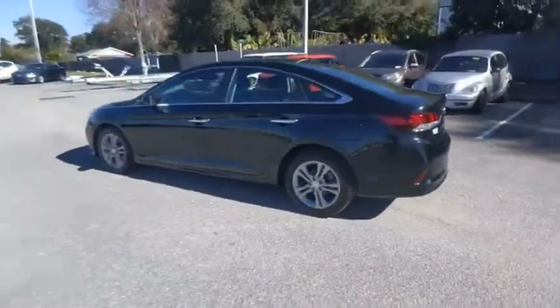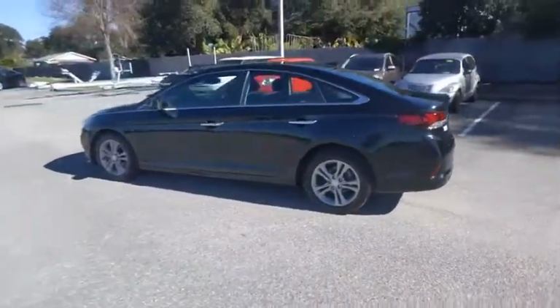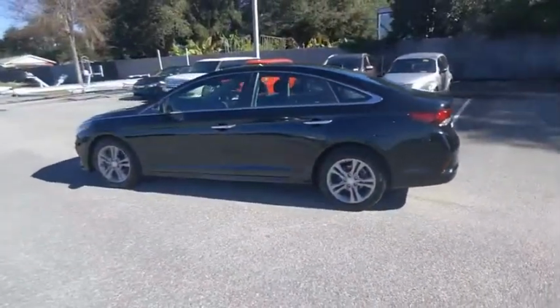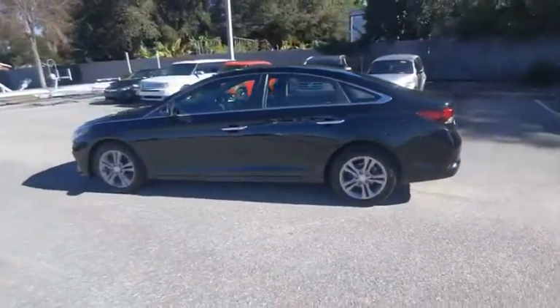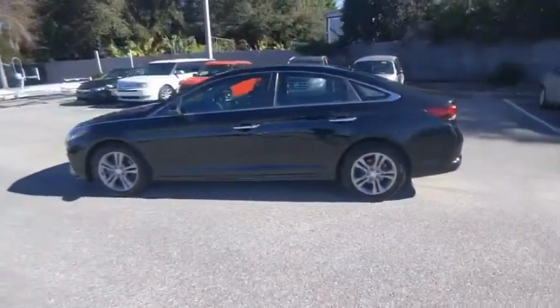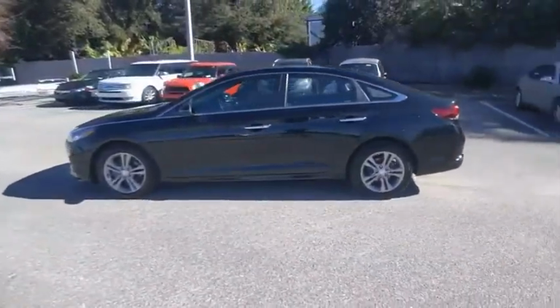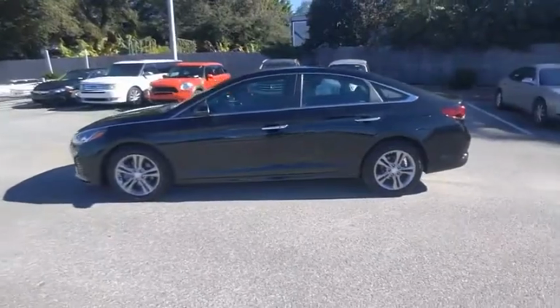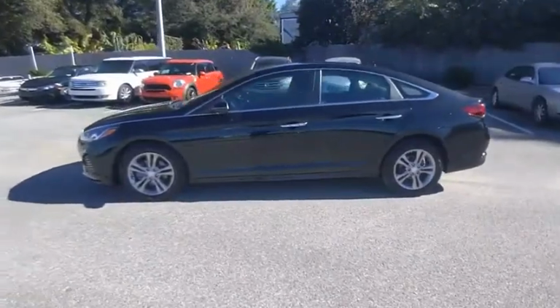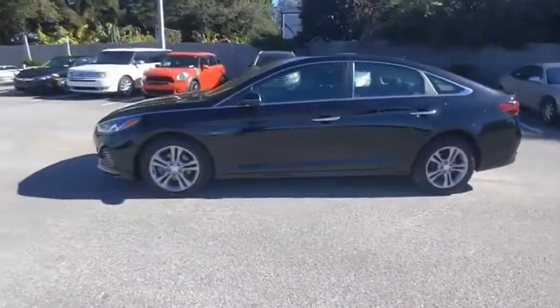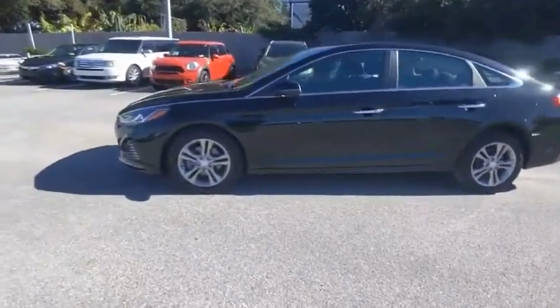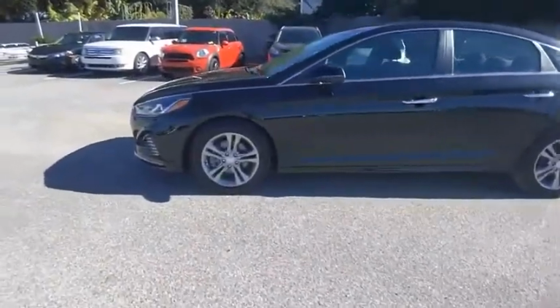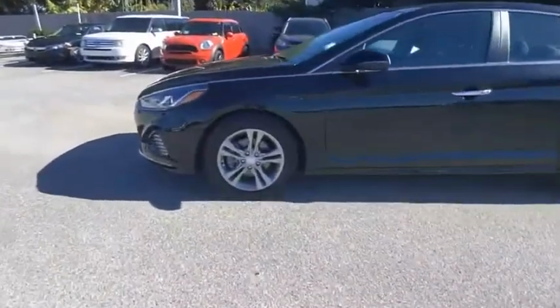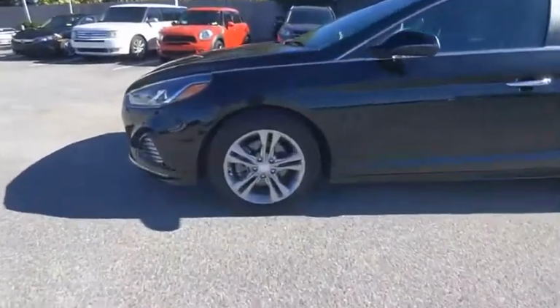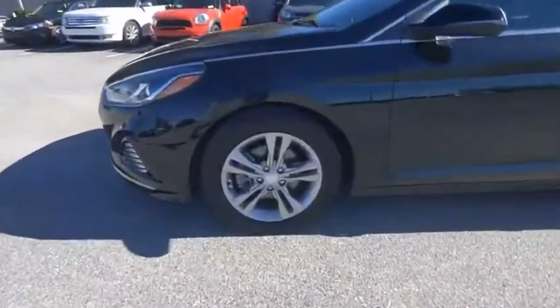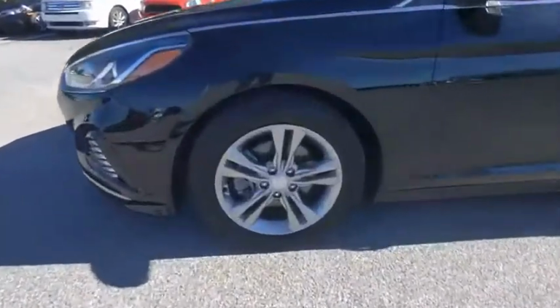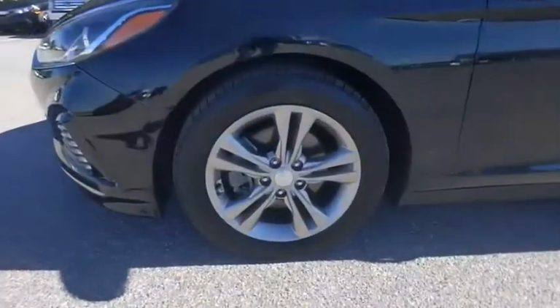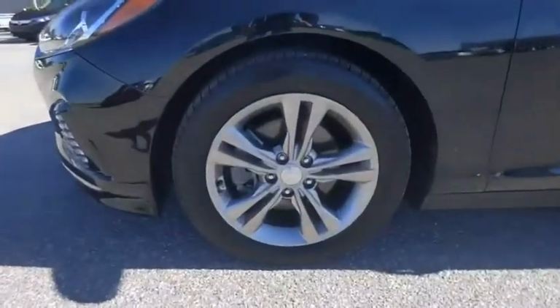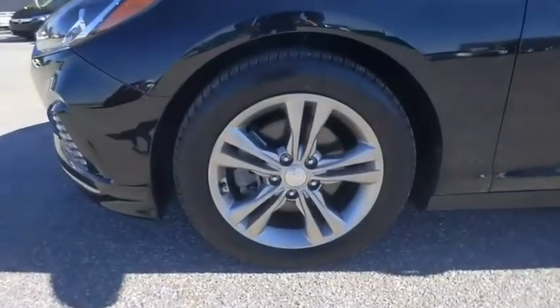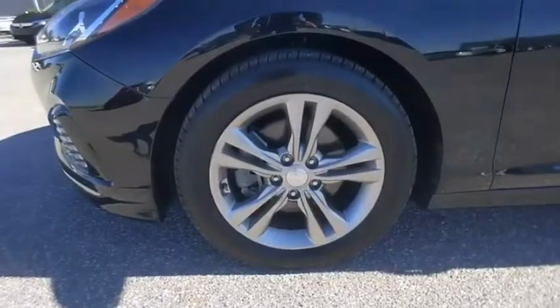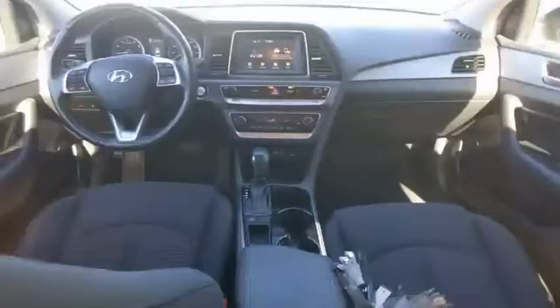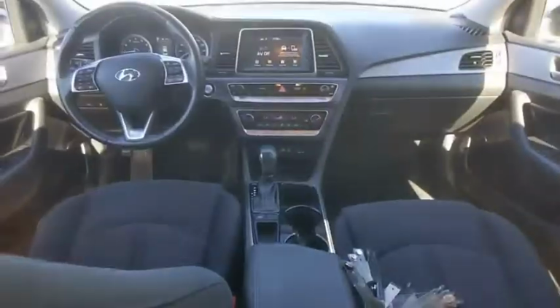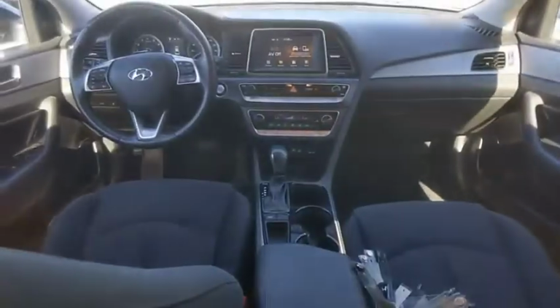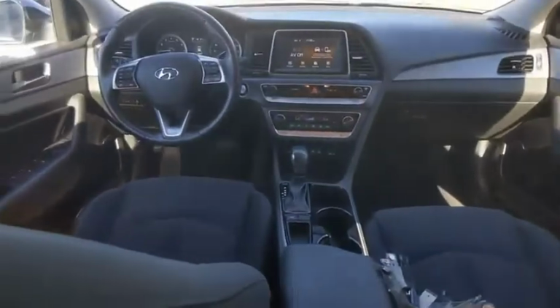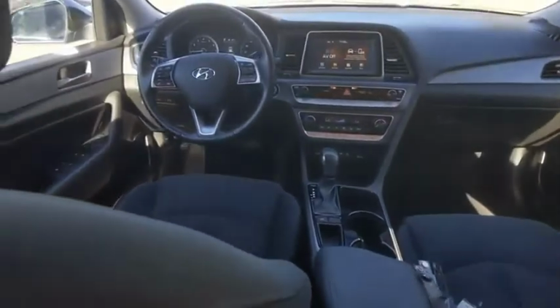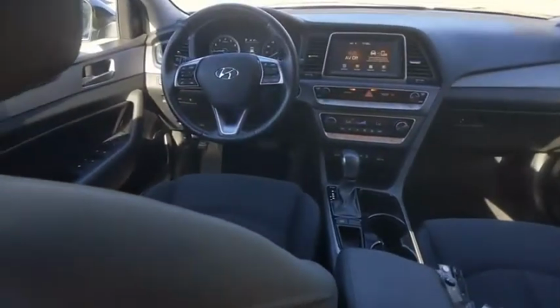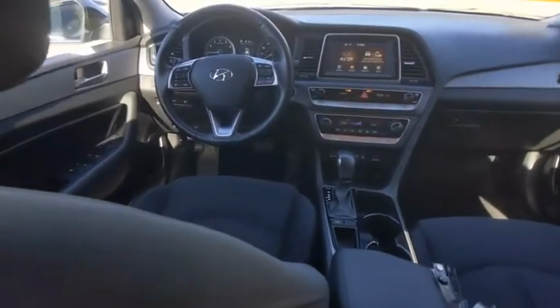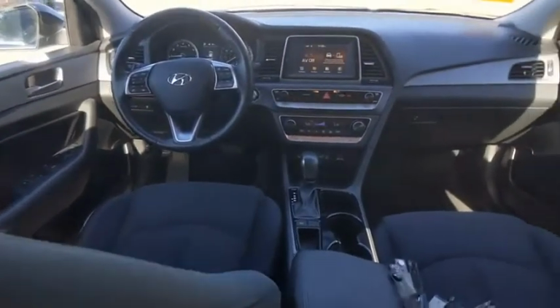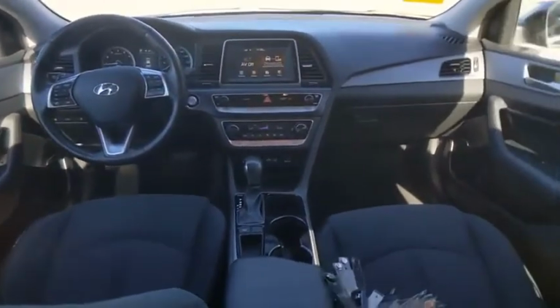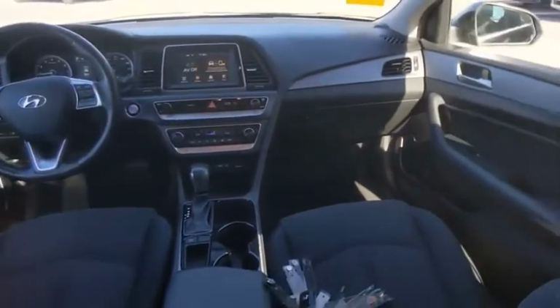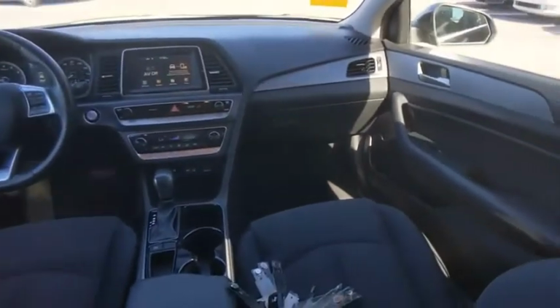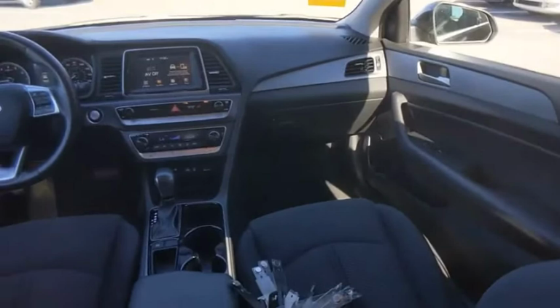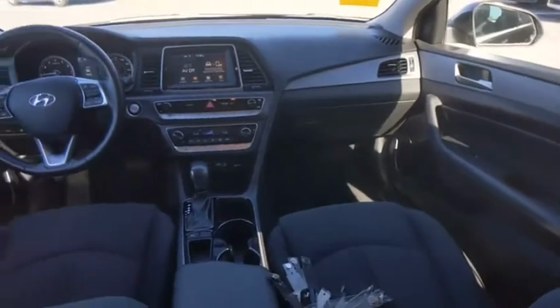Don't forget the exterior corrosion protection — a 14-step roto-dip system that provides unmatched protection for your Sonata, and is priced below $20,000. This vehicle has less than 40,000 miles.